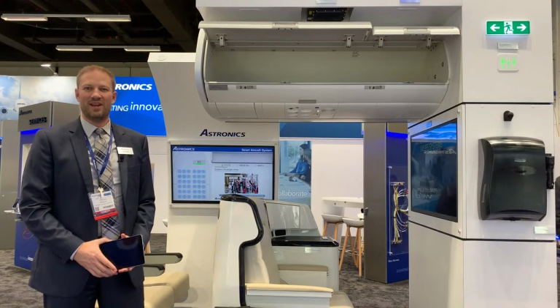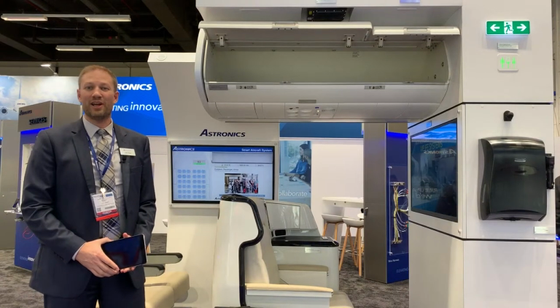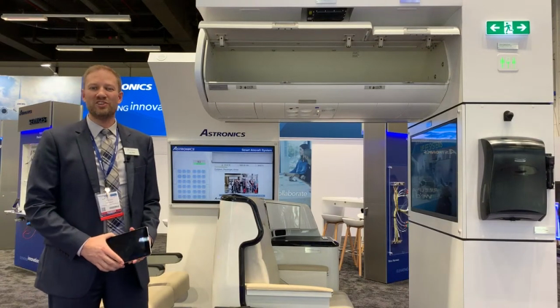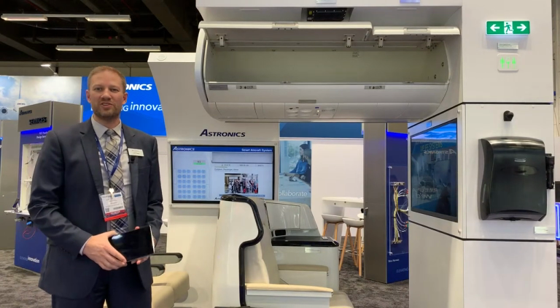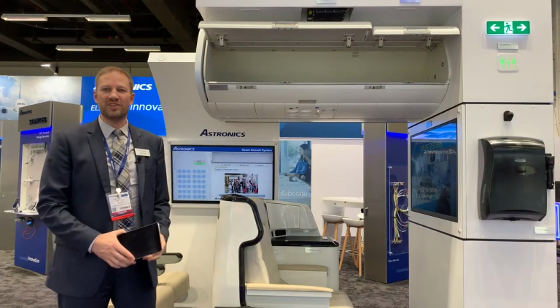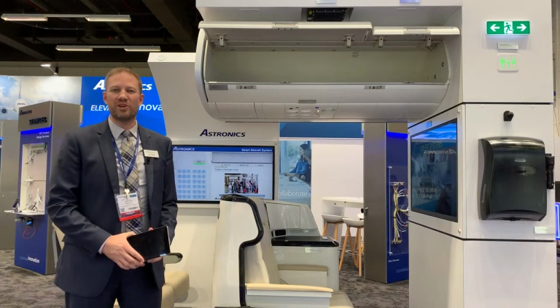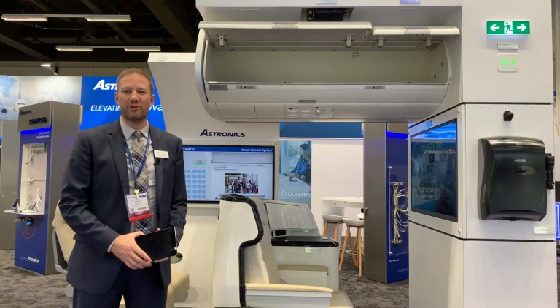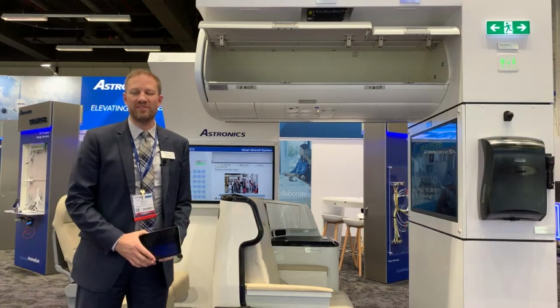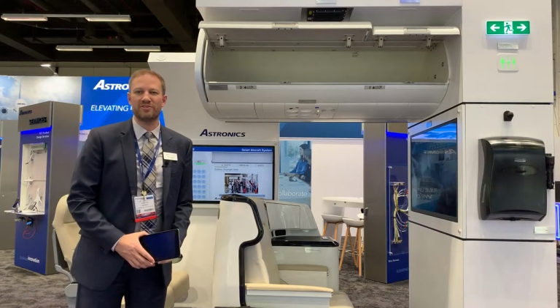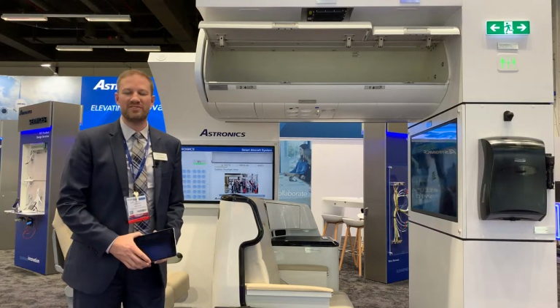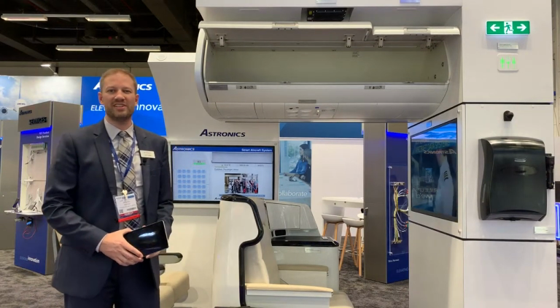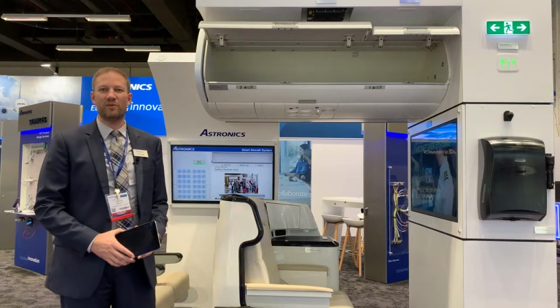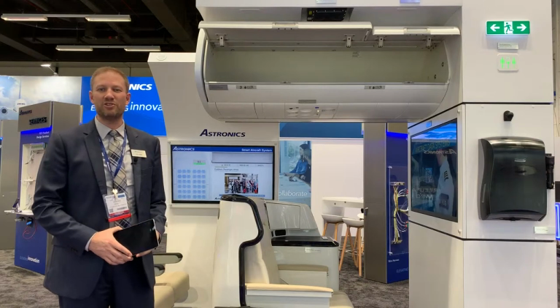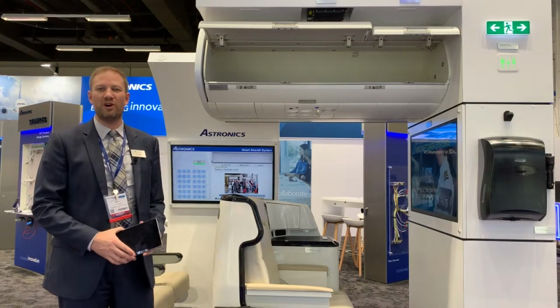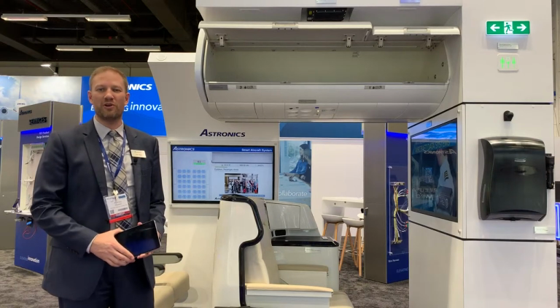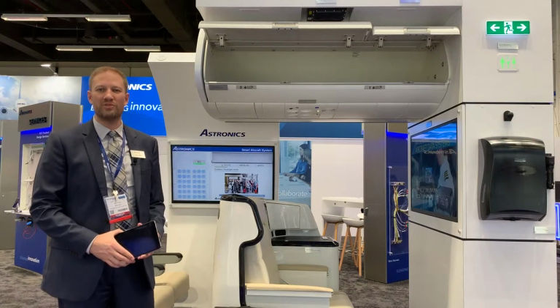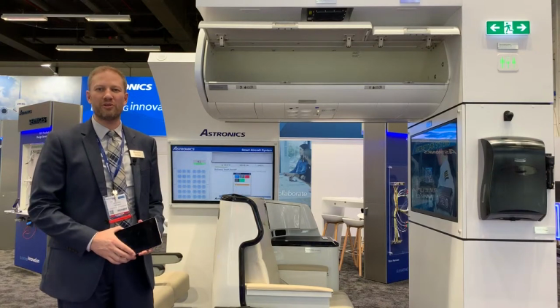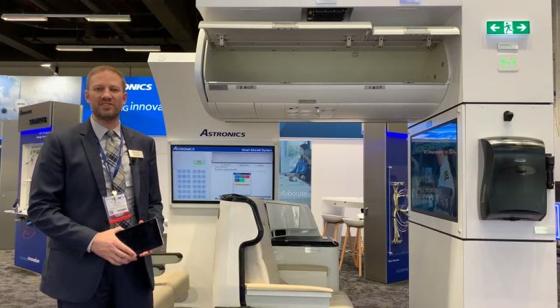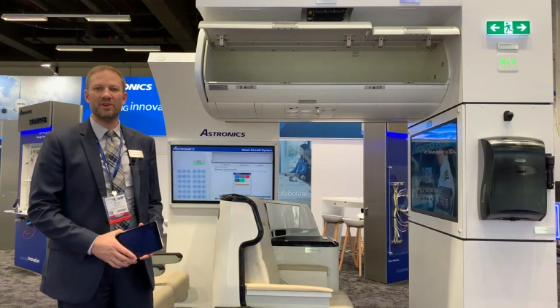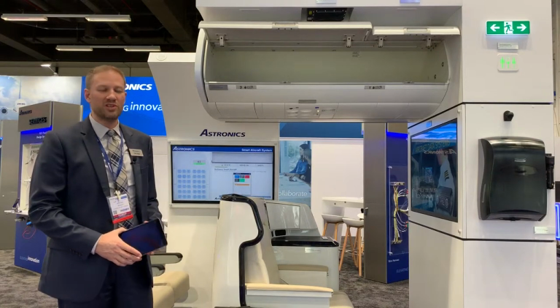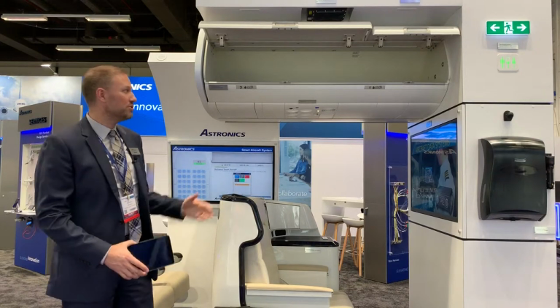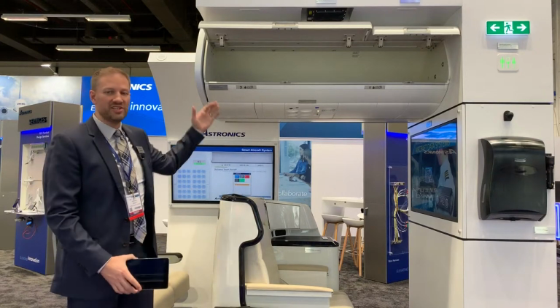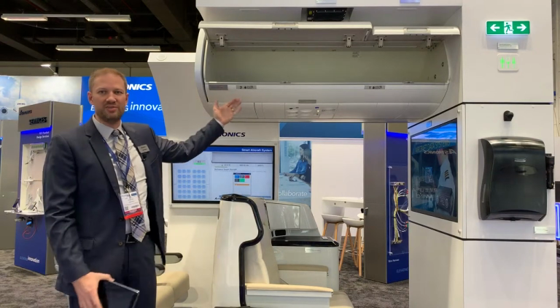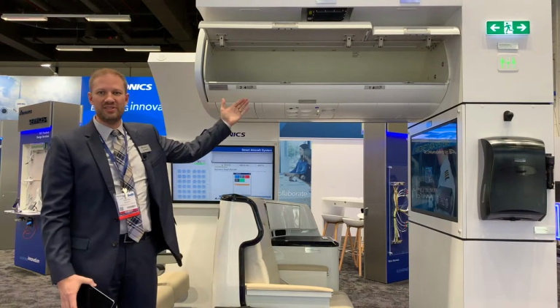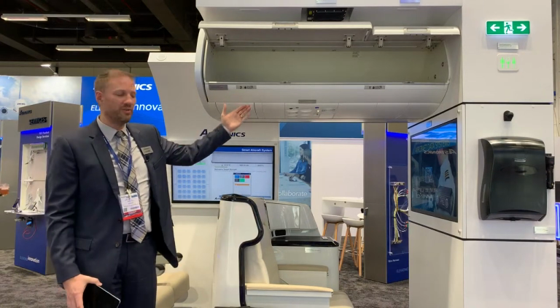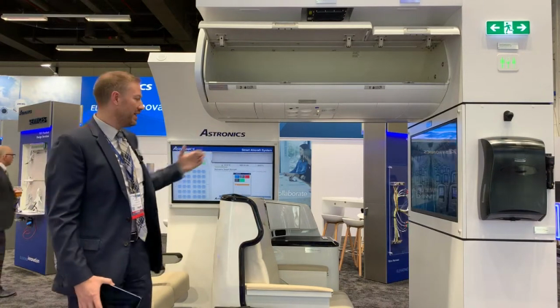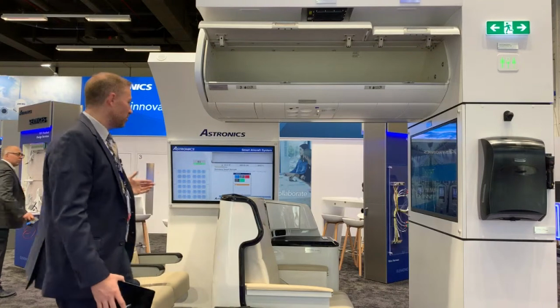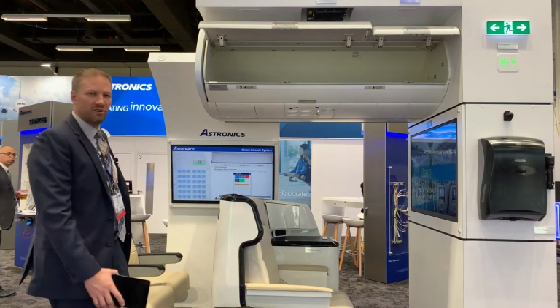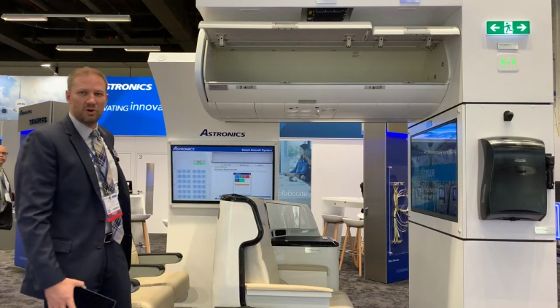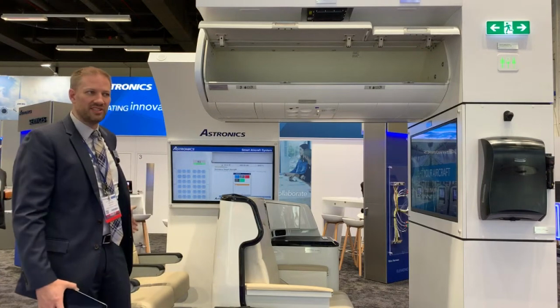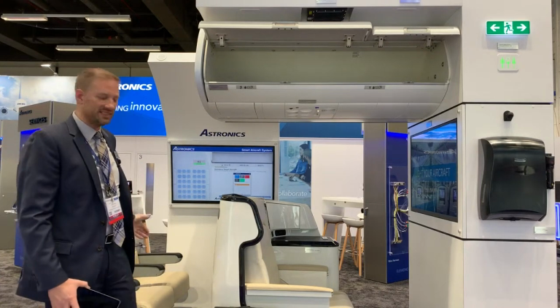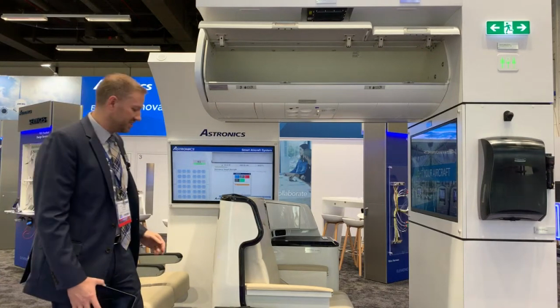Hi, I'm John Neal with Astronix. We're here at Aircraft Interiors 2019 showing off our smart aircraft system, which includes our intelligent bin system and also our smart seat sensing systems.